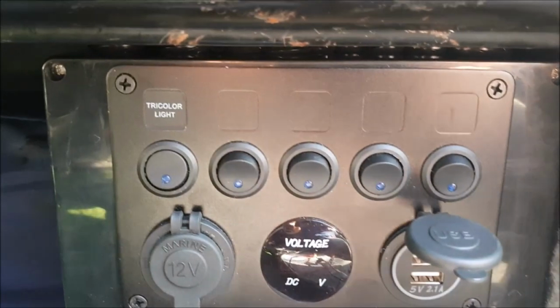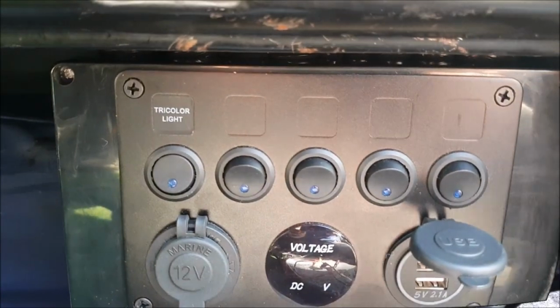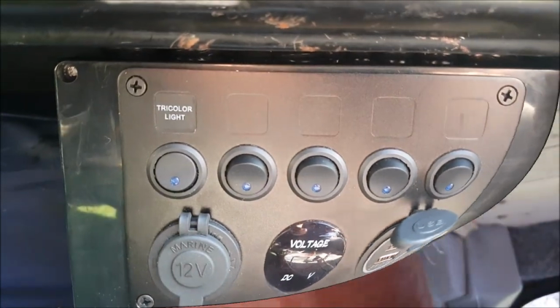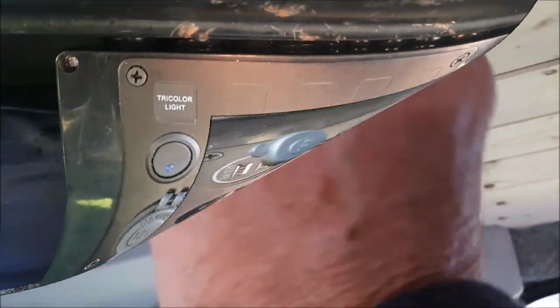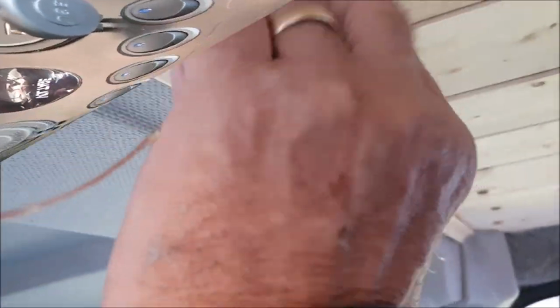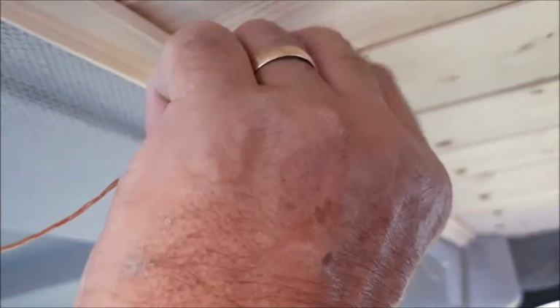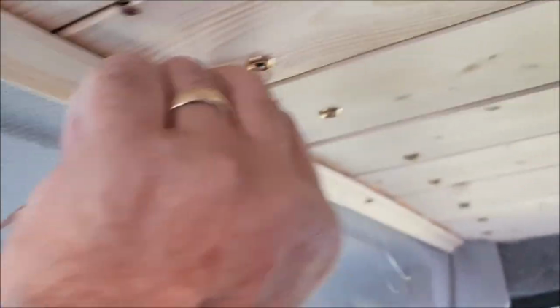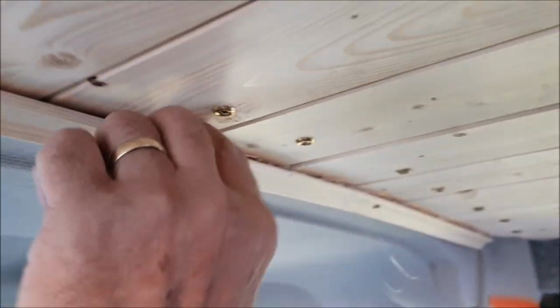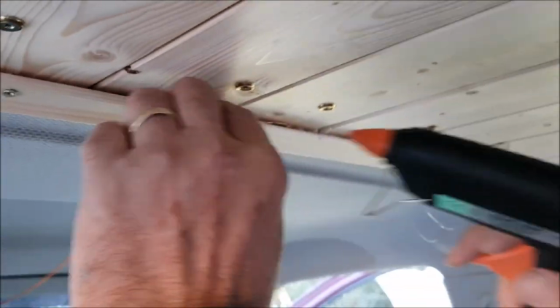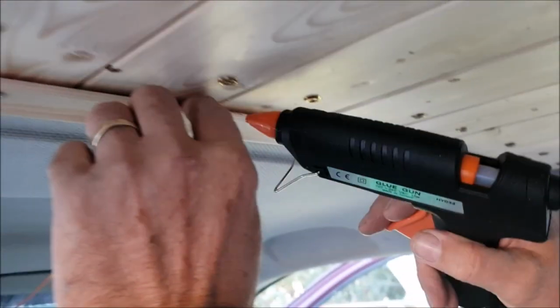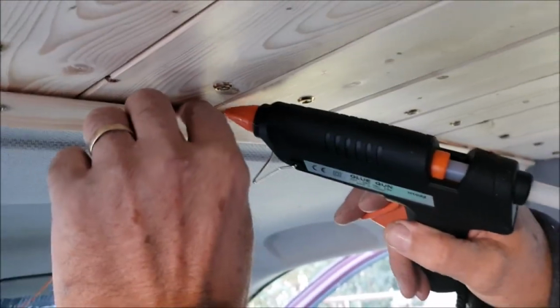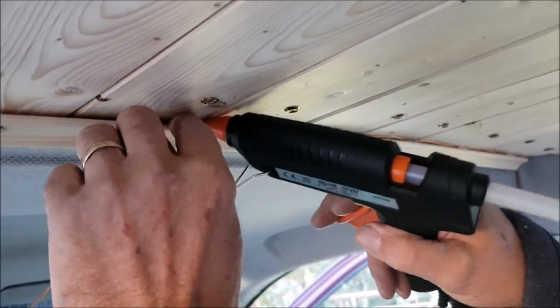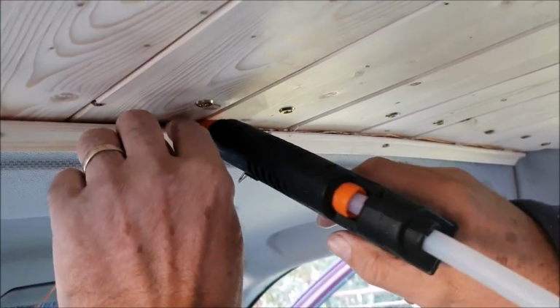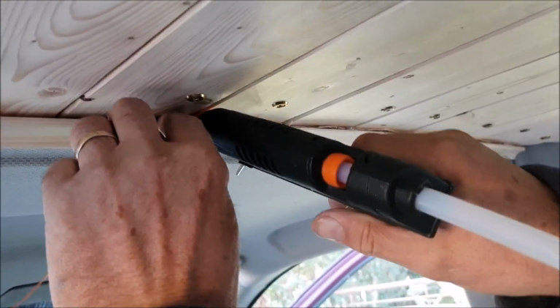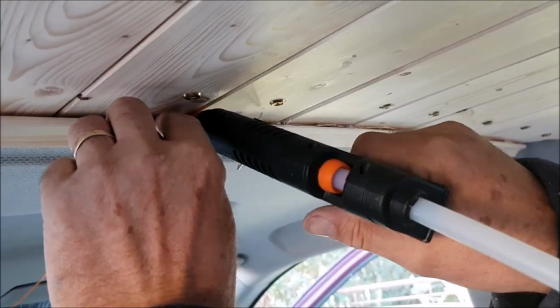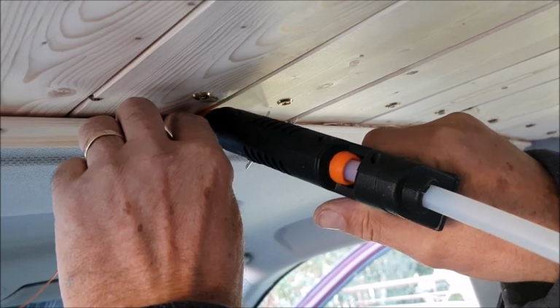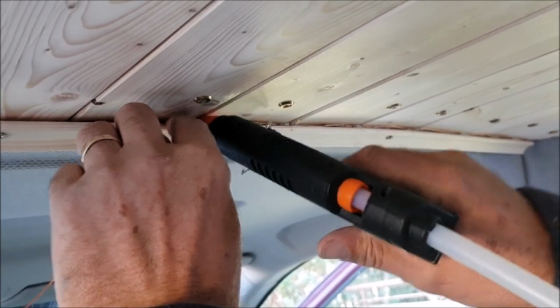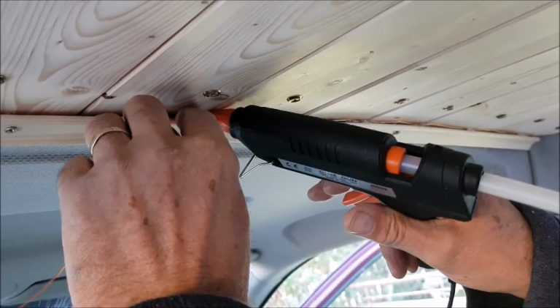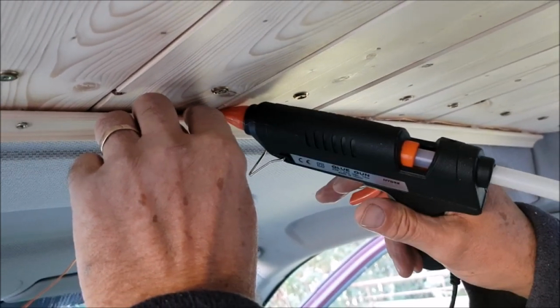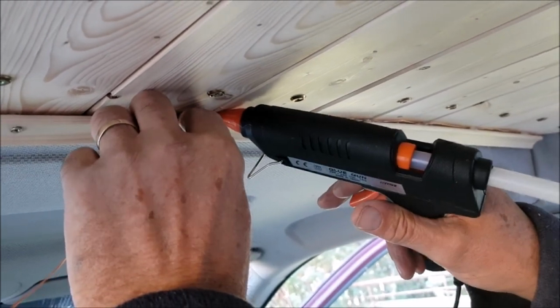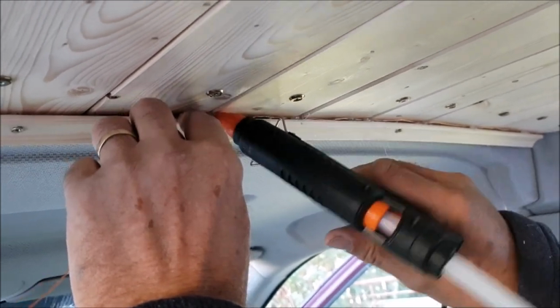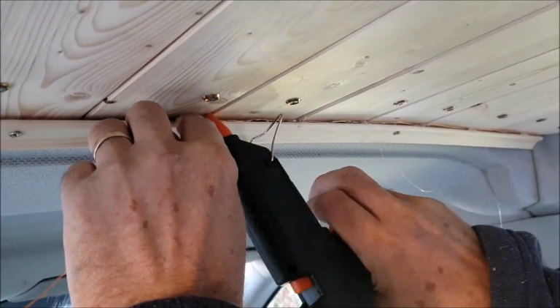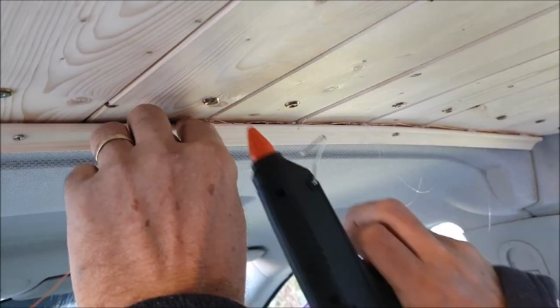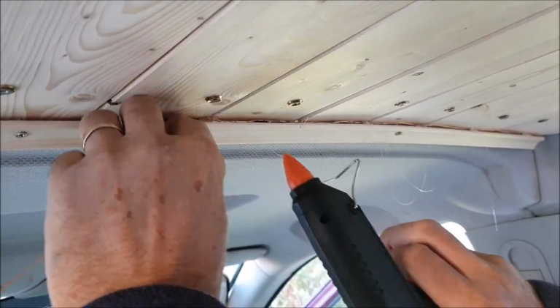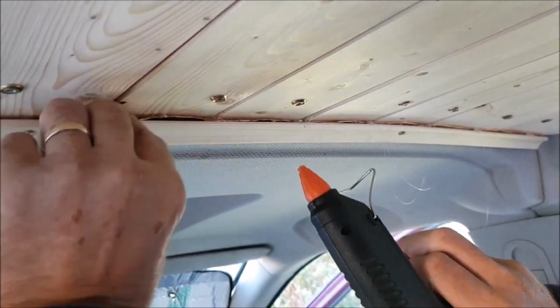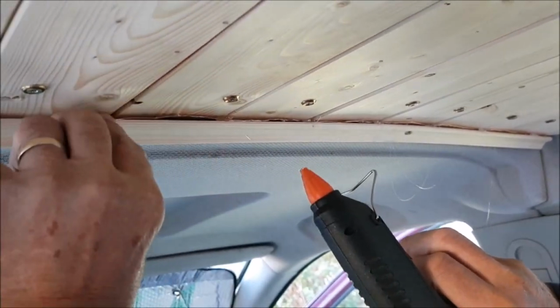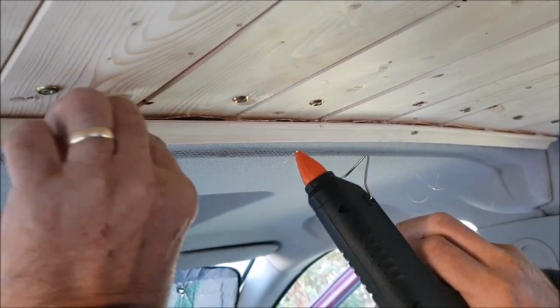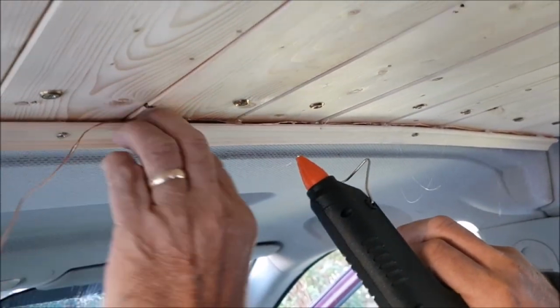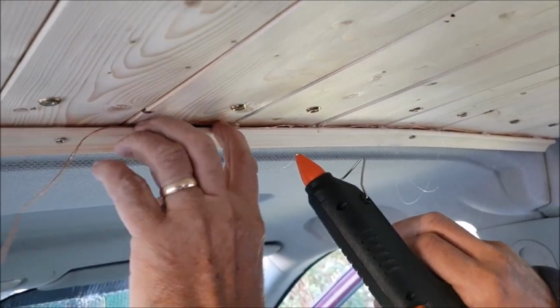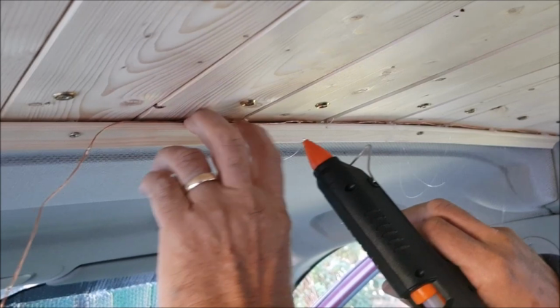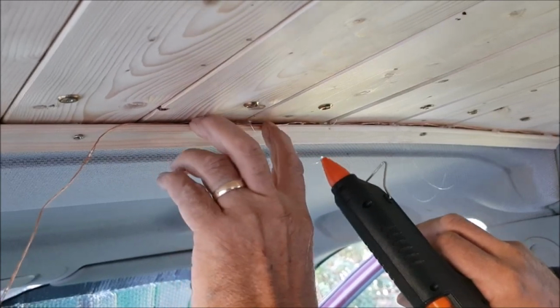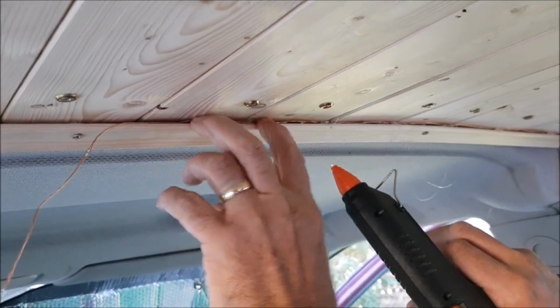So I'm going to have a go at the lights now. Touch the LEDs along the edge here with the glue gun in the crease. Oh, that one didn't work, I missed that one.